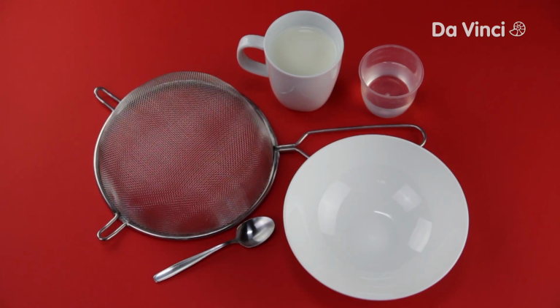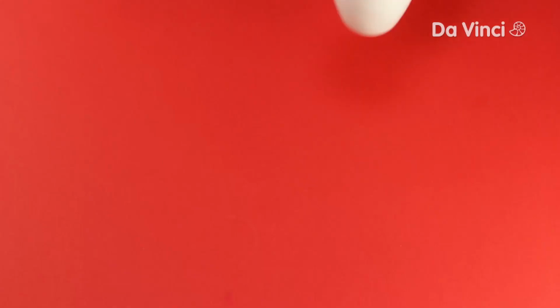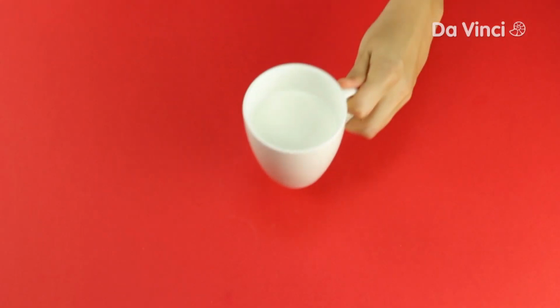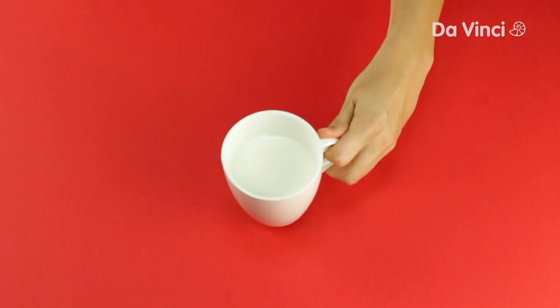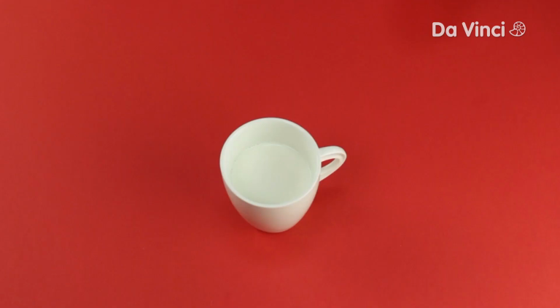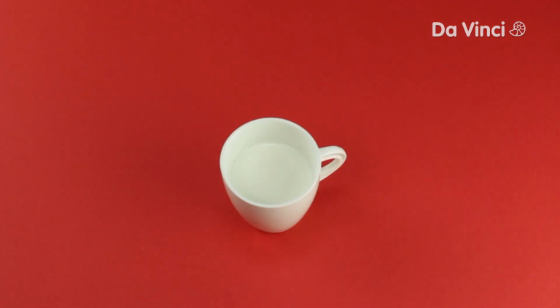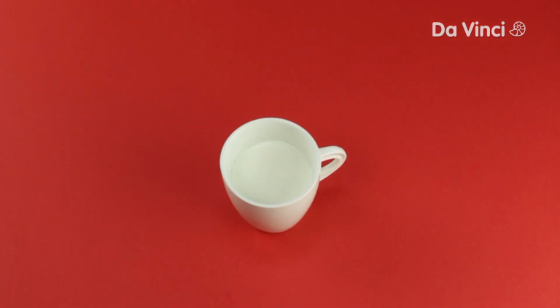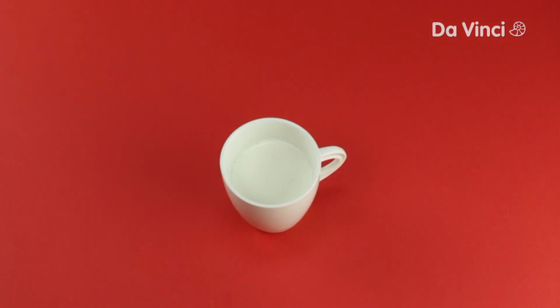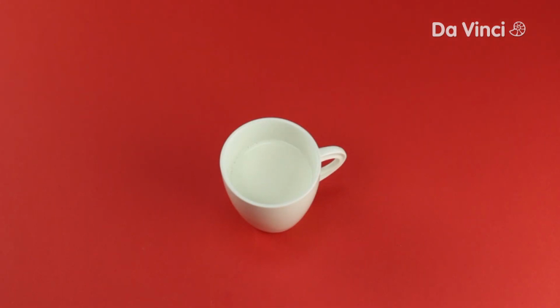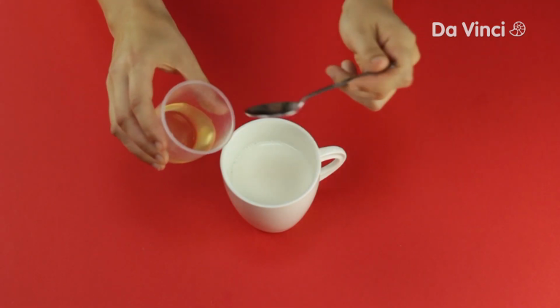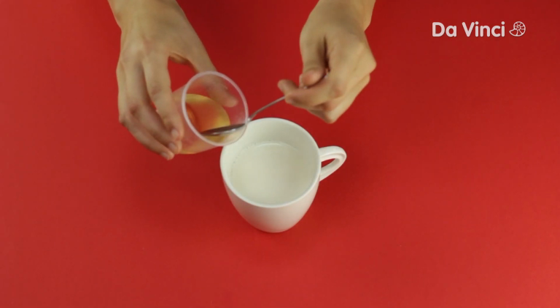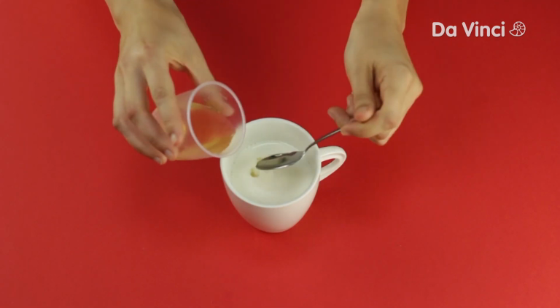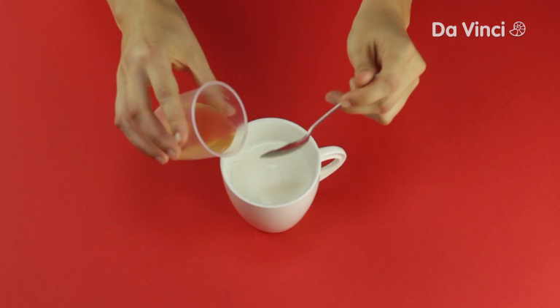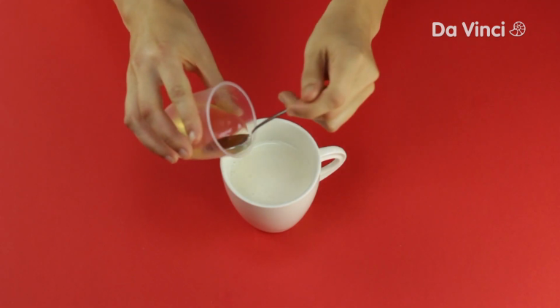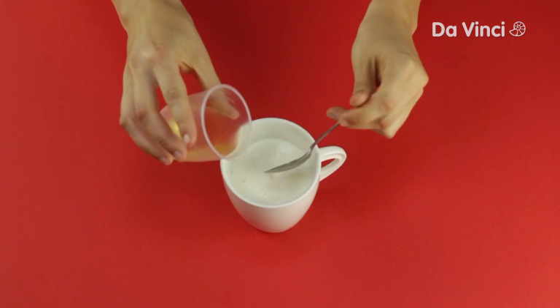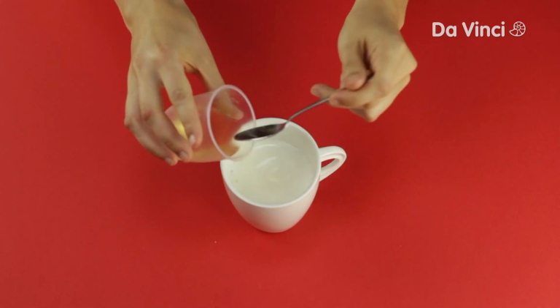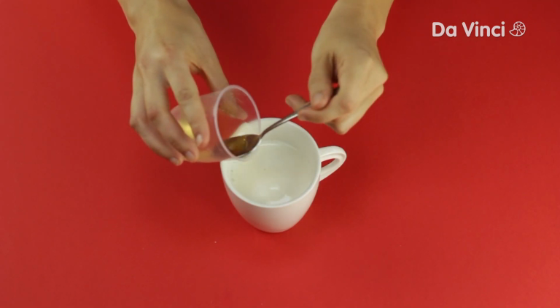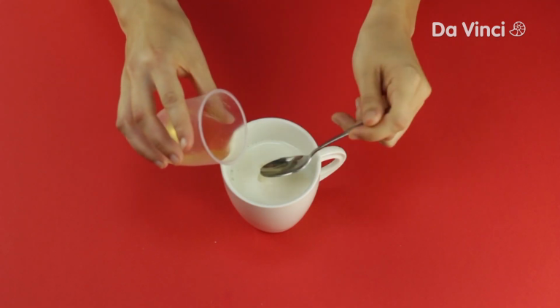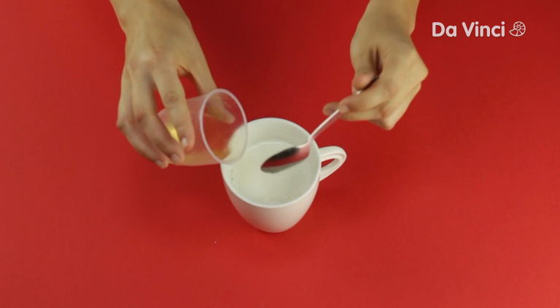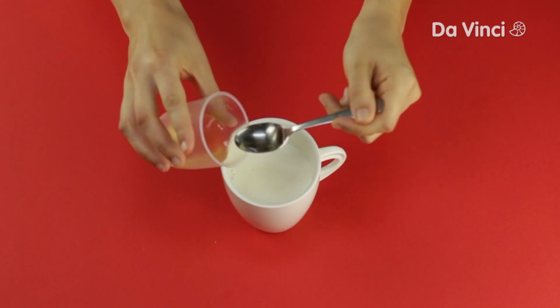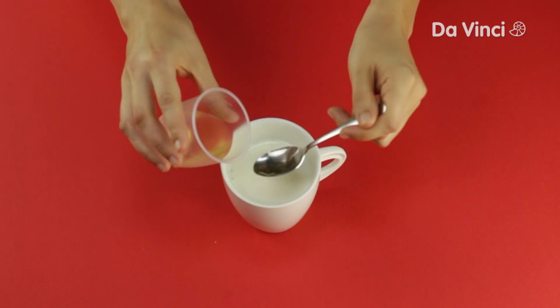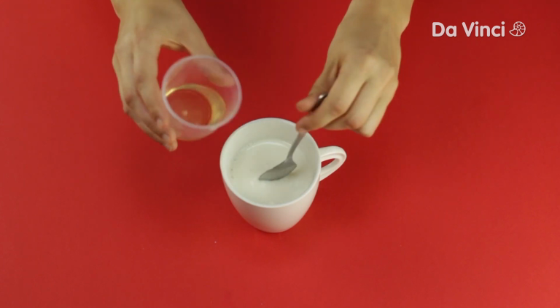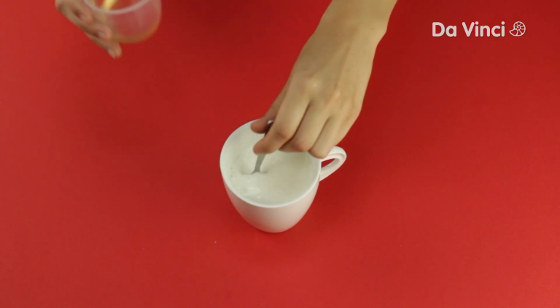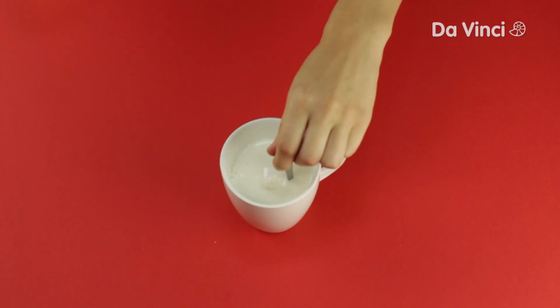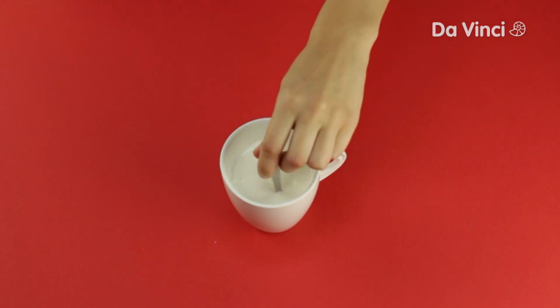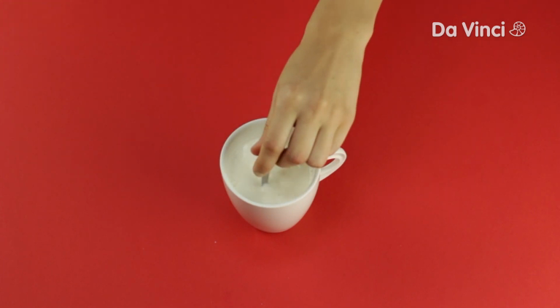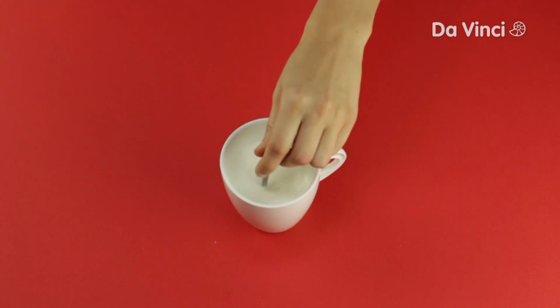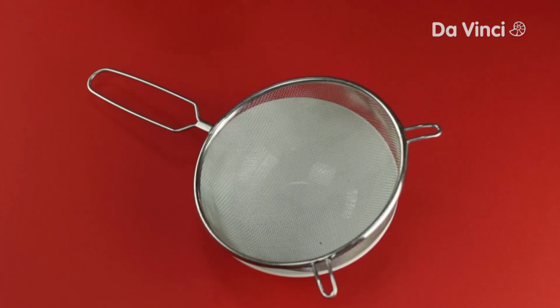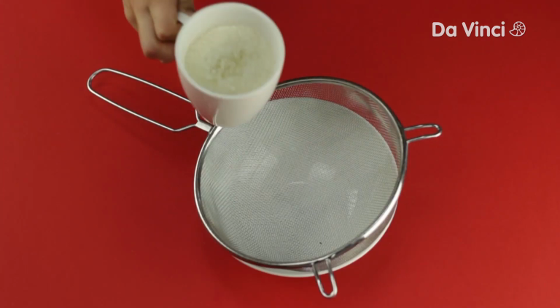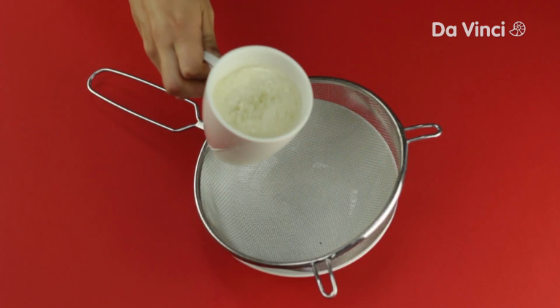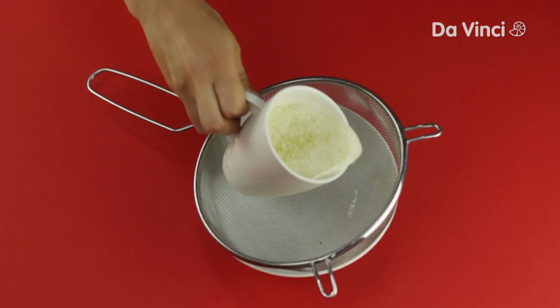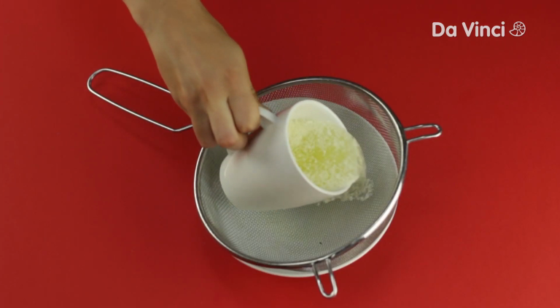First, make sure the milk is hot but not boiling. Add the vinegar to the milk and stir it for about a minute. Pour the milk into a strainer over a bowl.